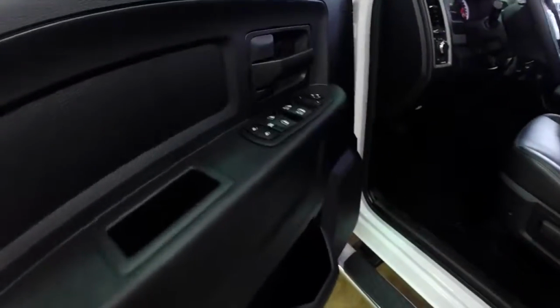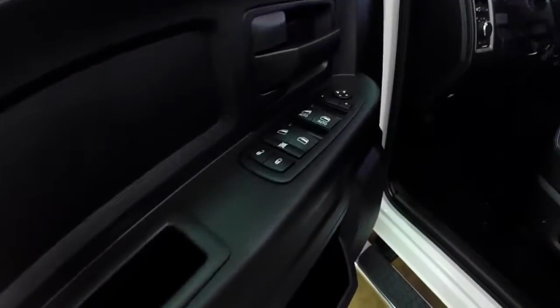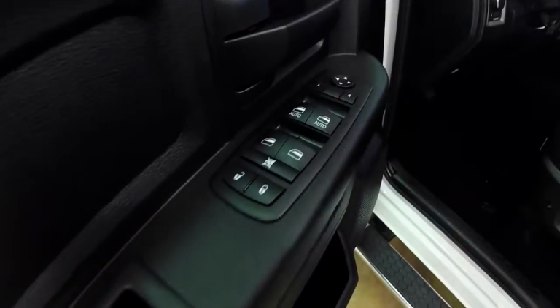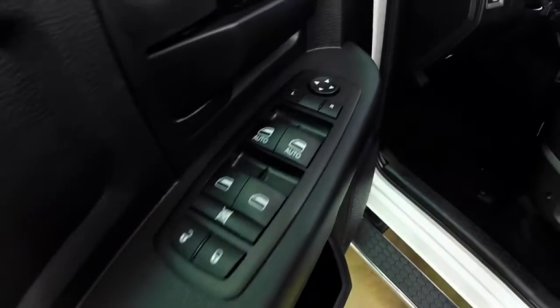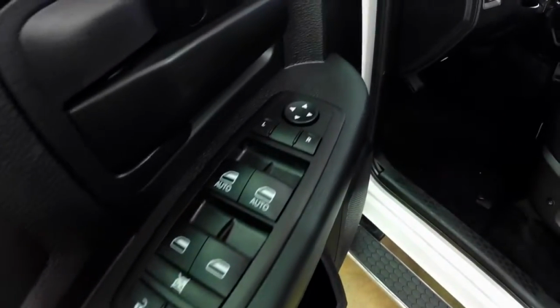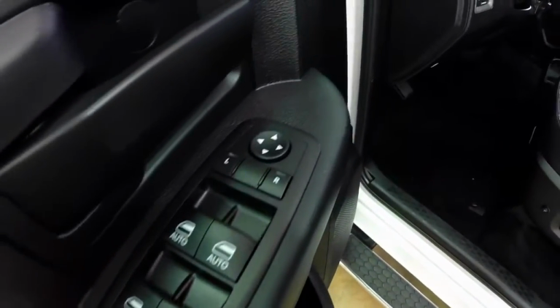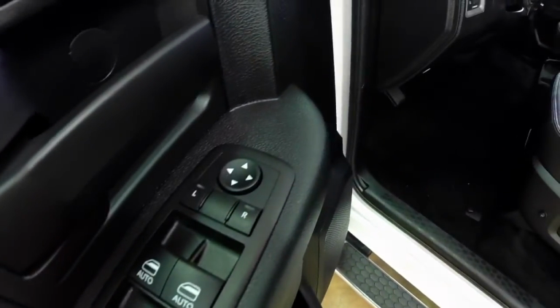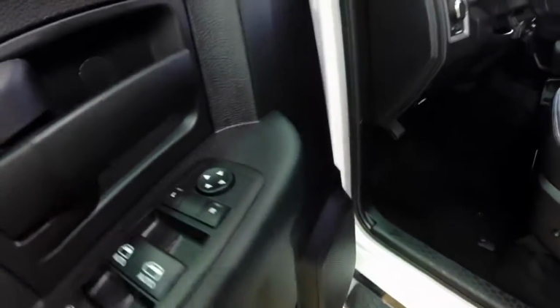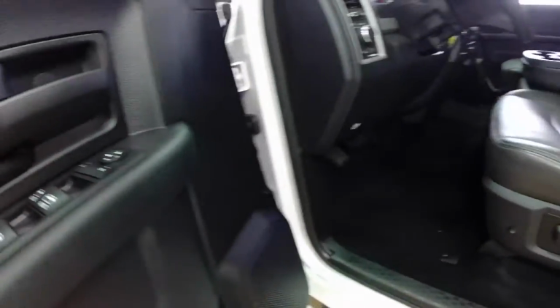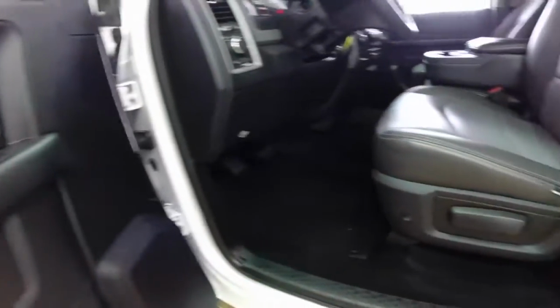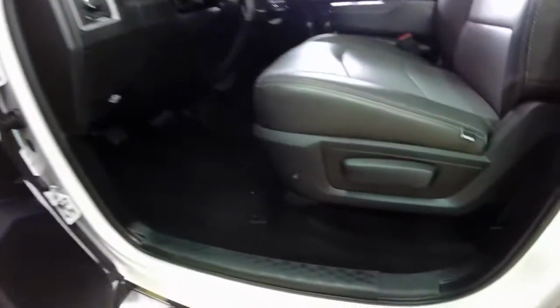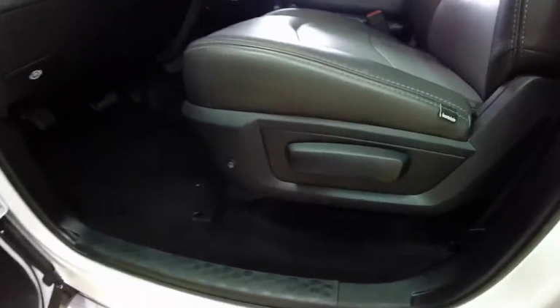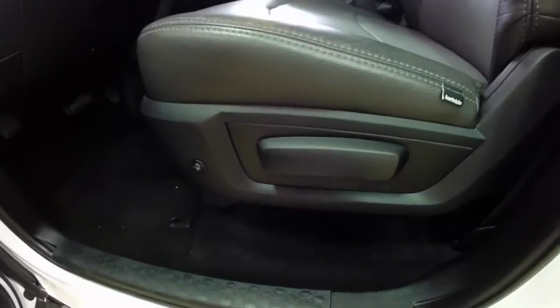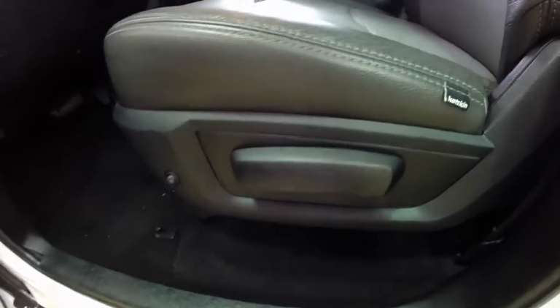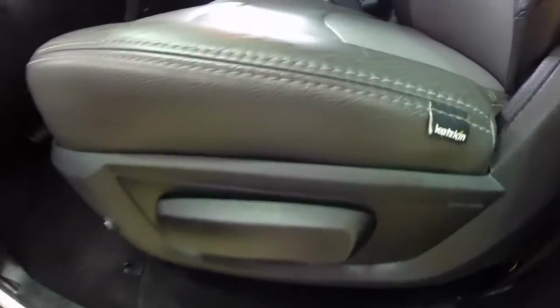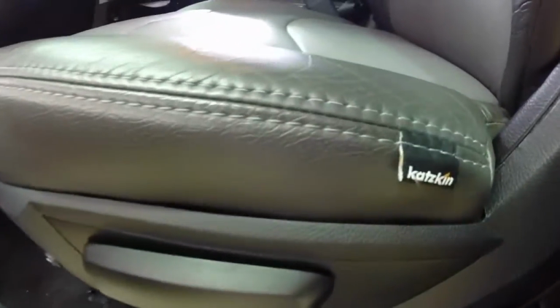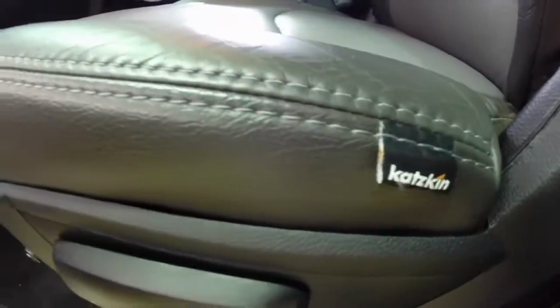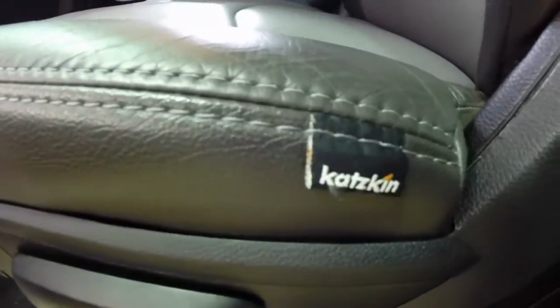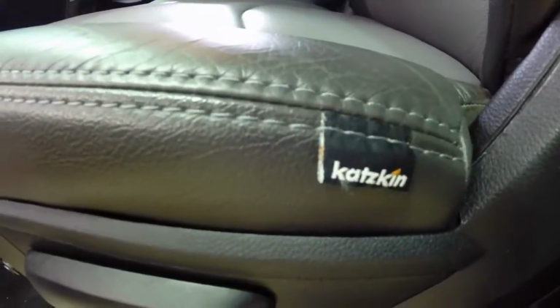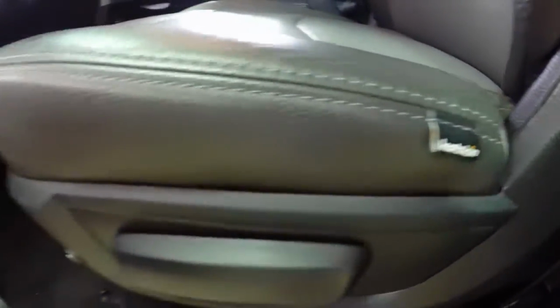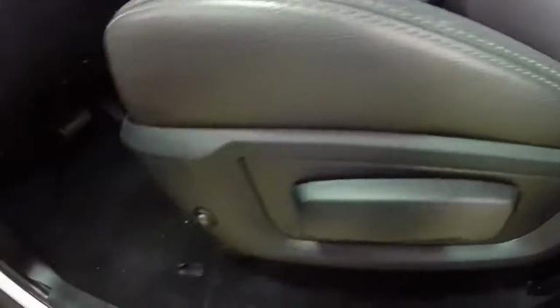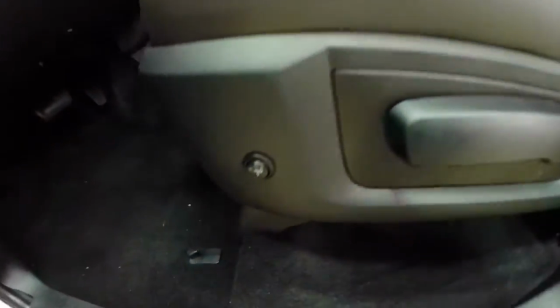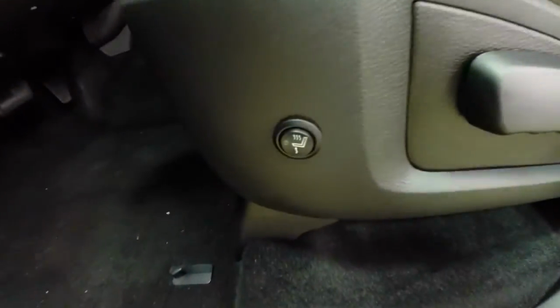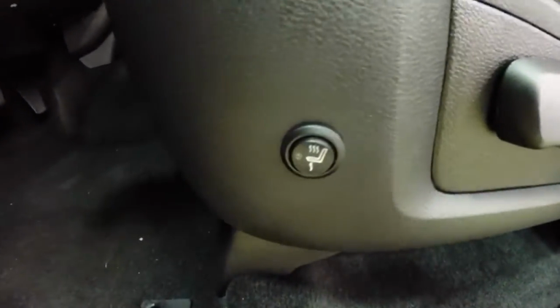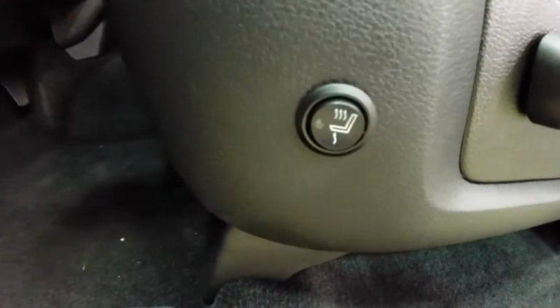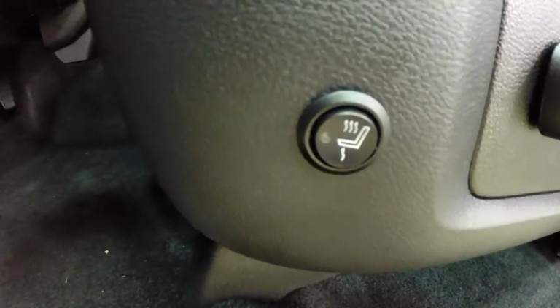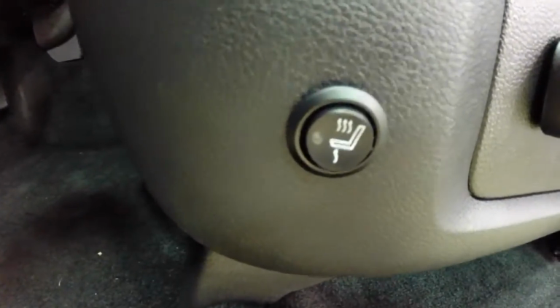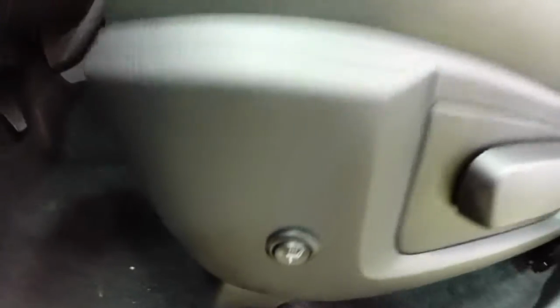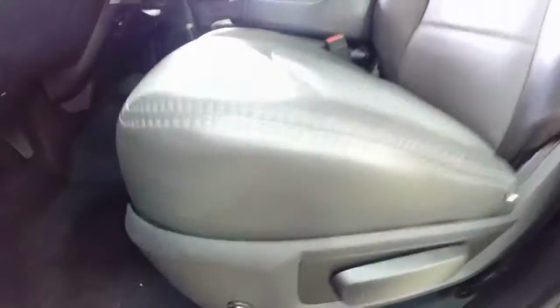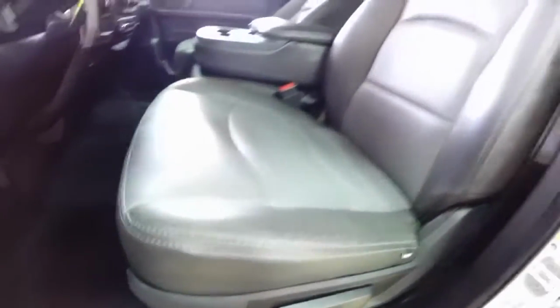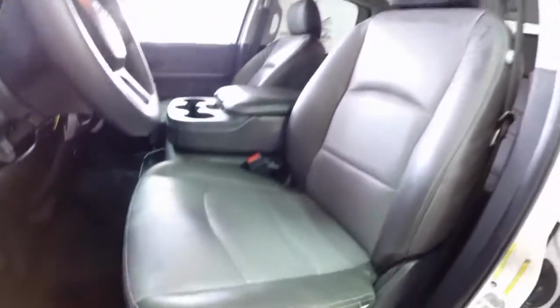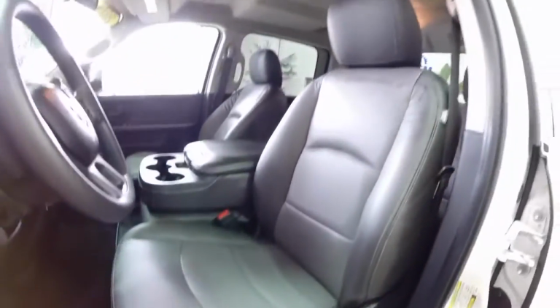On the inside we have power windows, power mirrors, and power door locks. The mirrors are heated, and it has a manual driver seat and passenger seat.